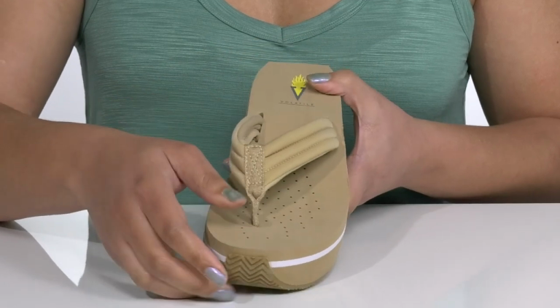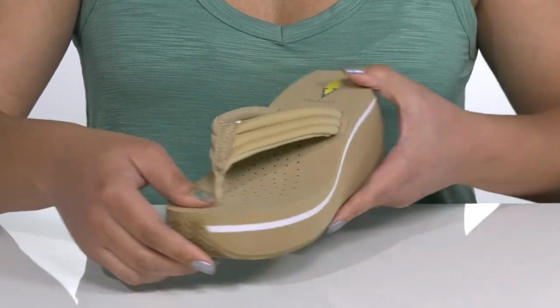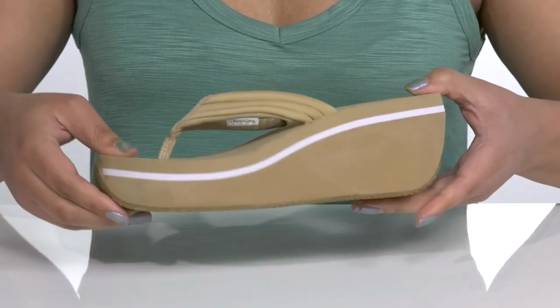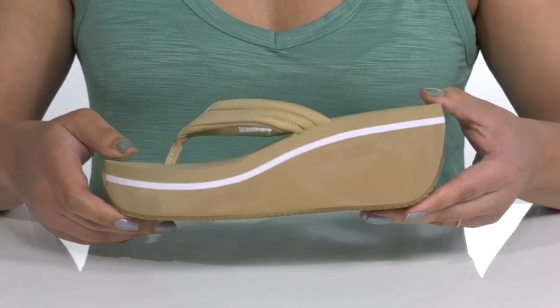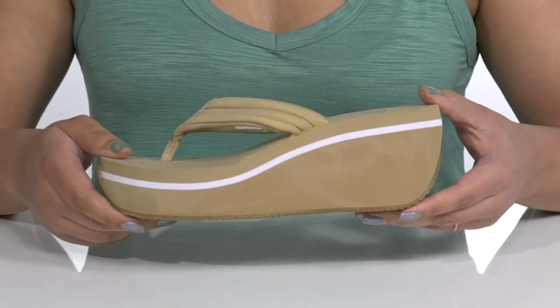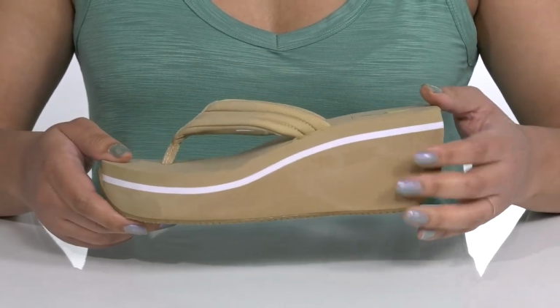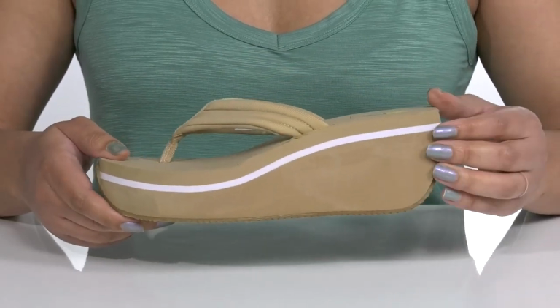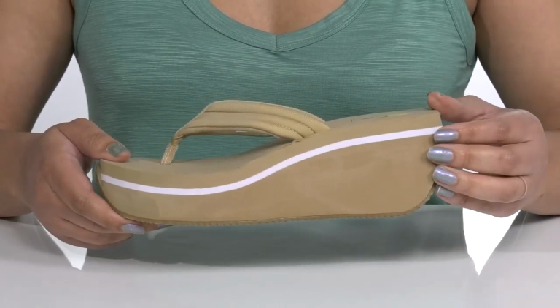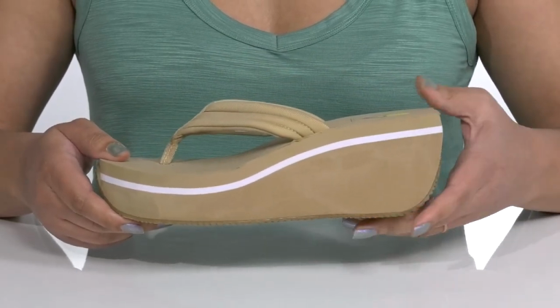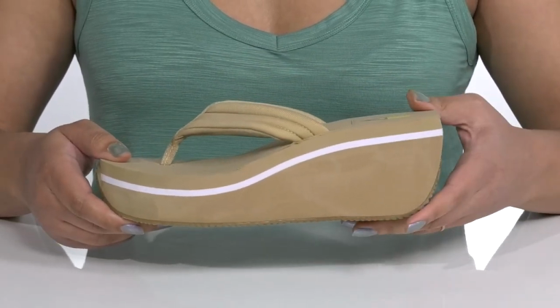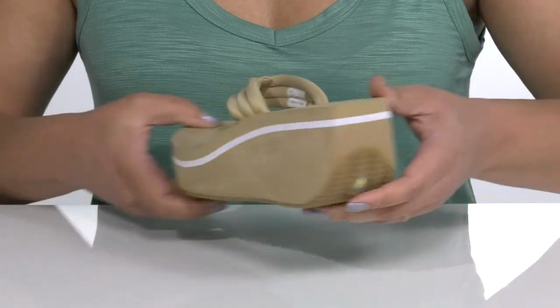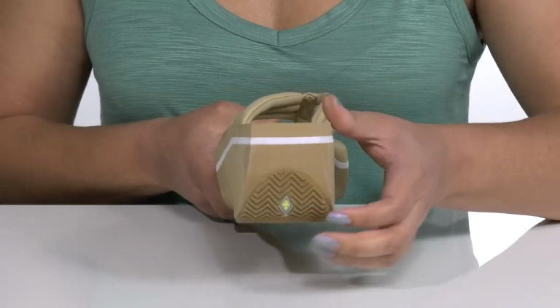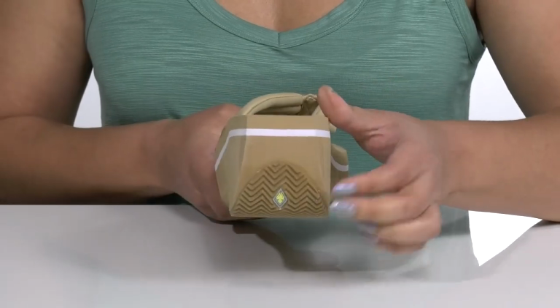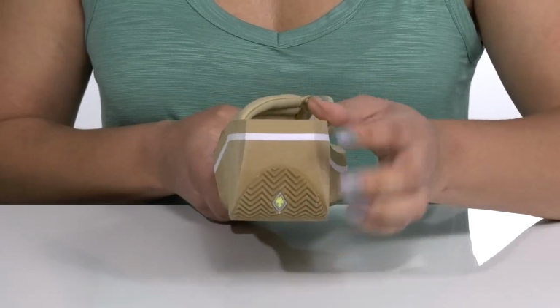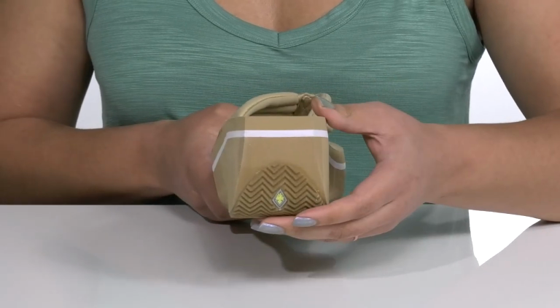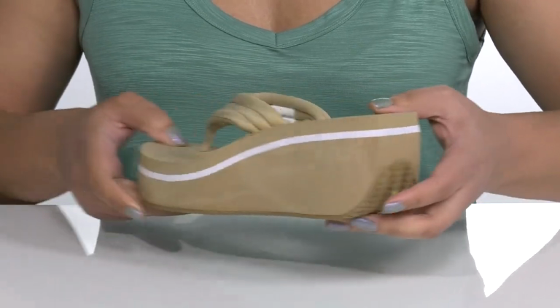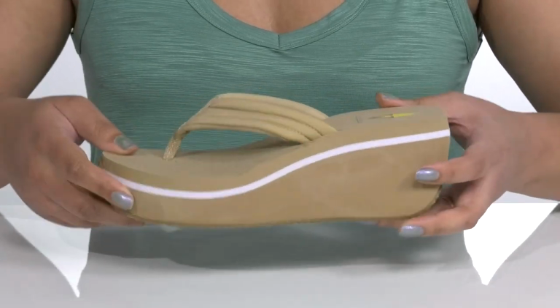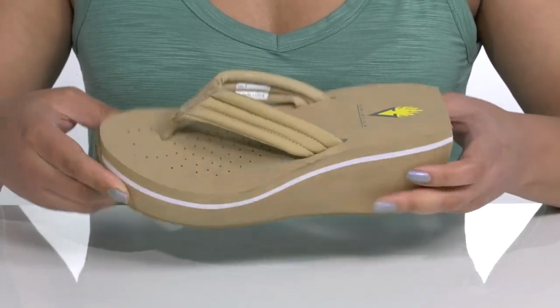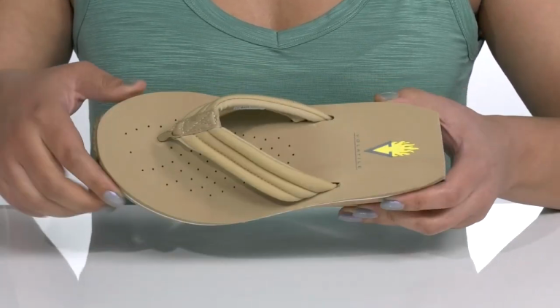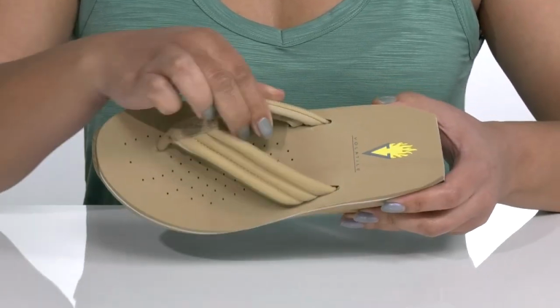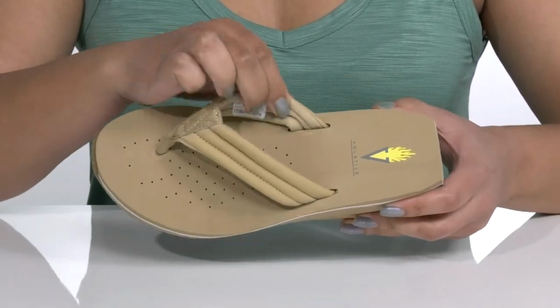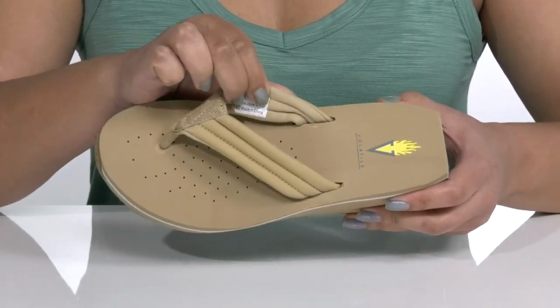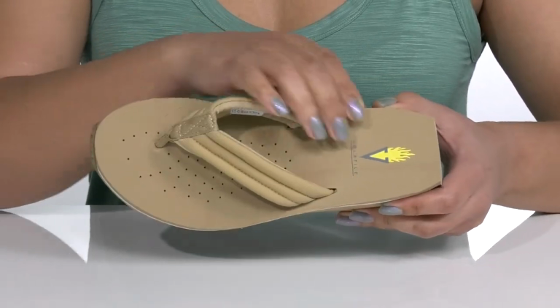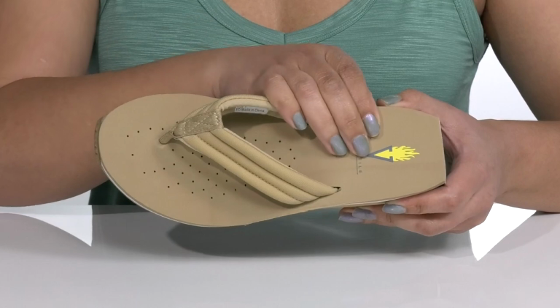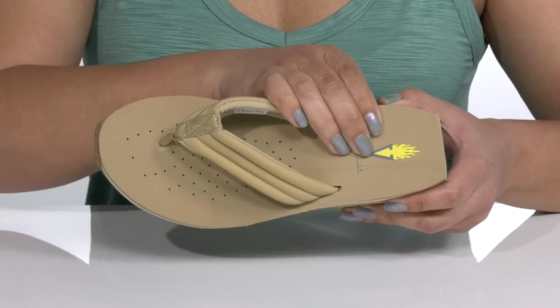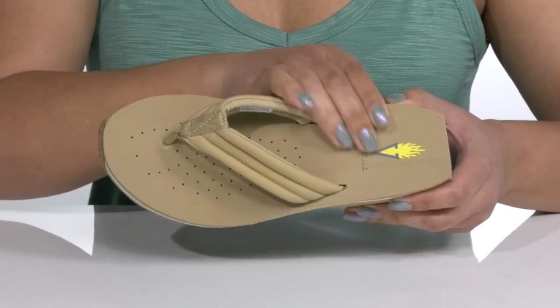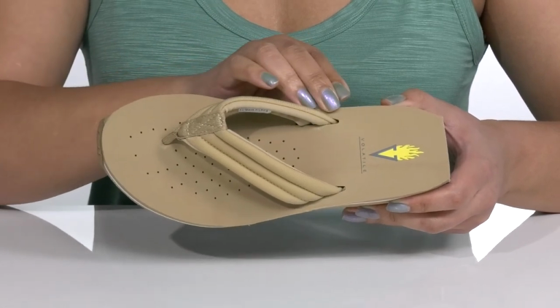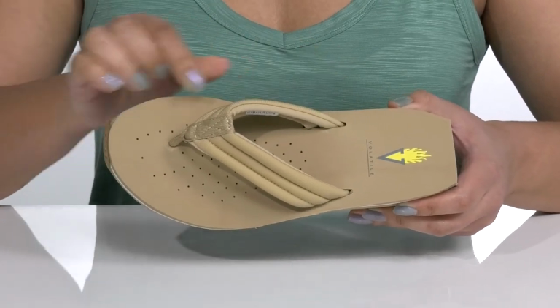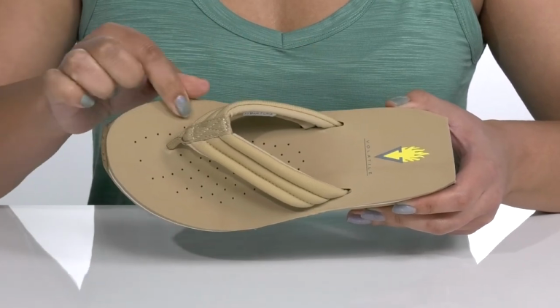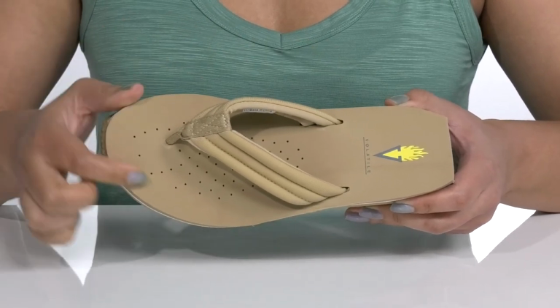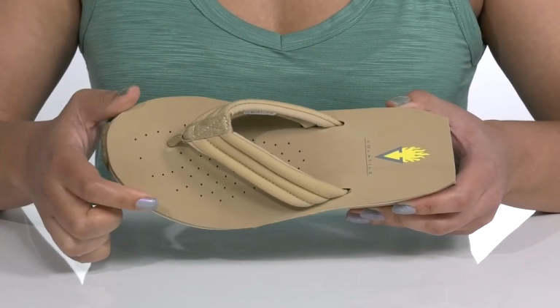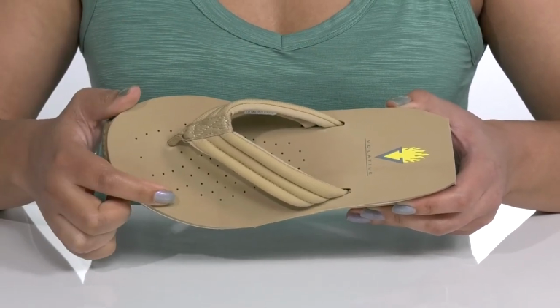You'll stand out and stand tall with the chunky platform midsole that gives you about a three inch boost in height. Inside there is a textile lining with a cushioned footbed to keep you comfortable, and there are perforations for breathability.